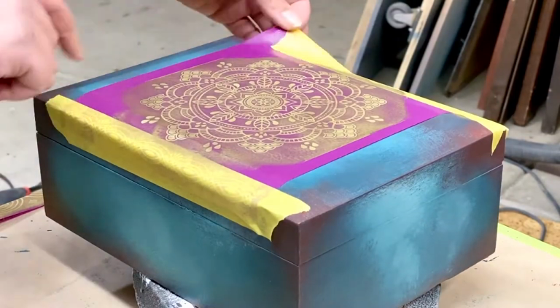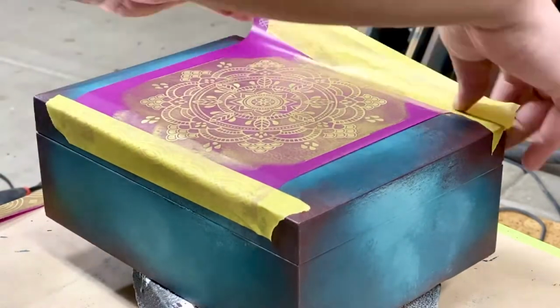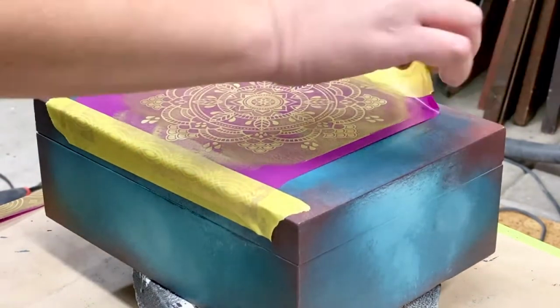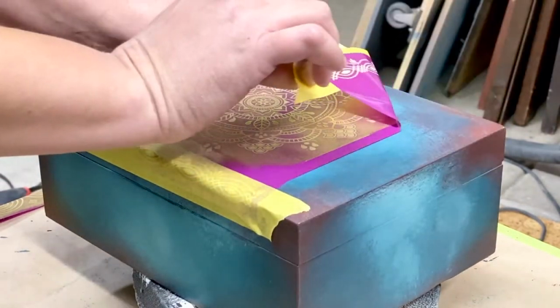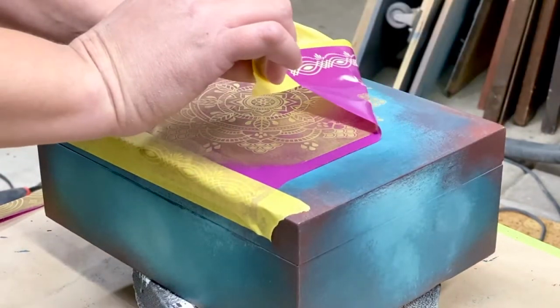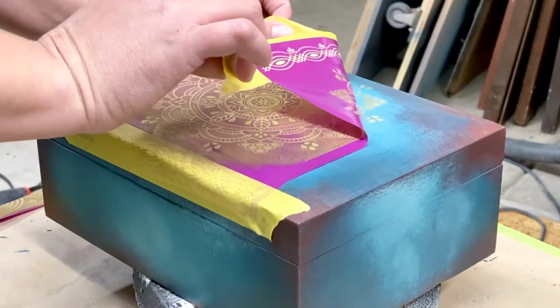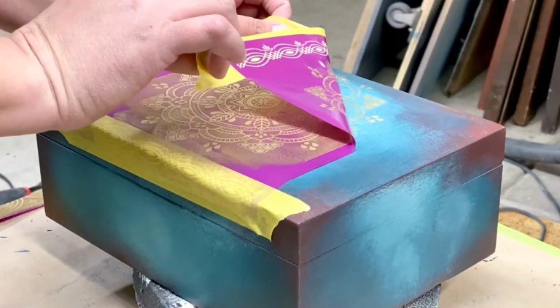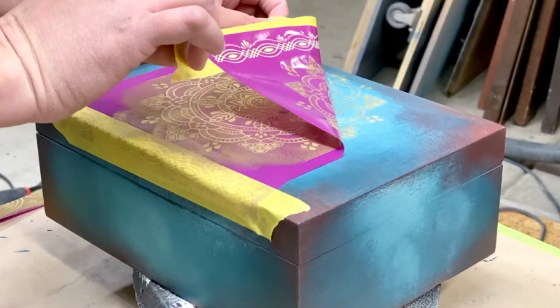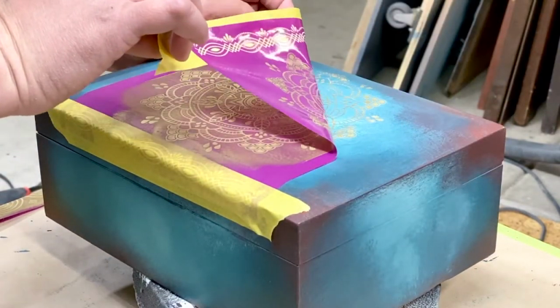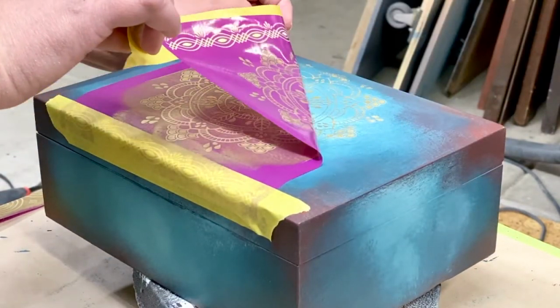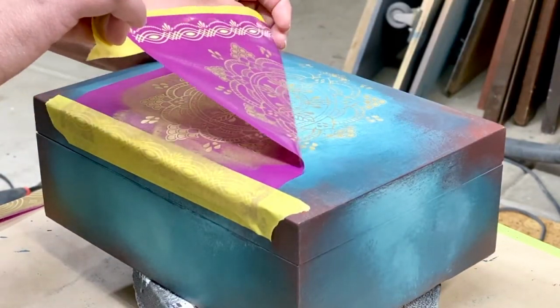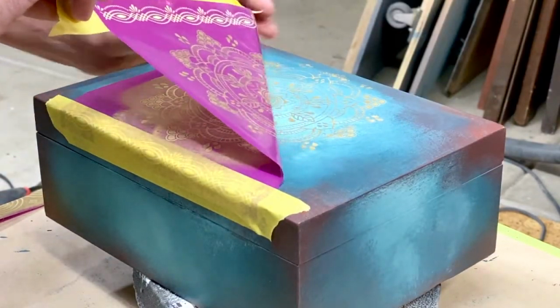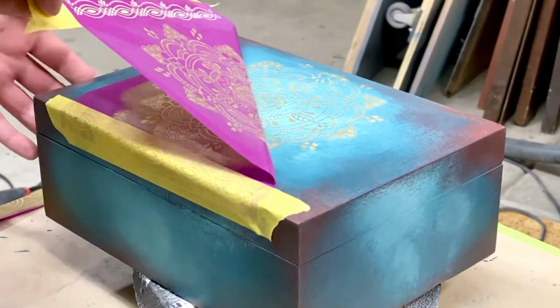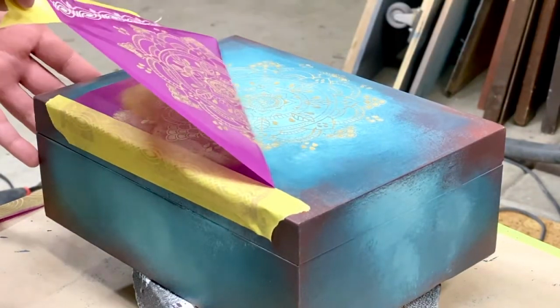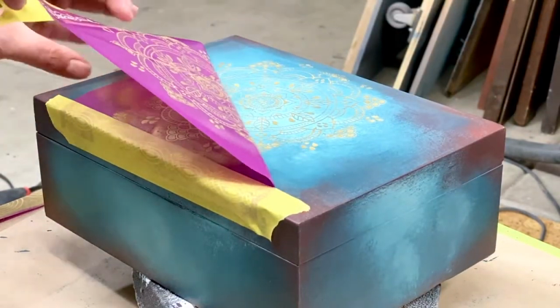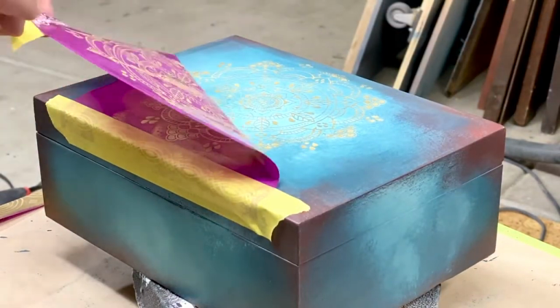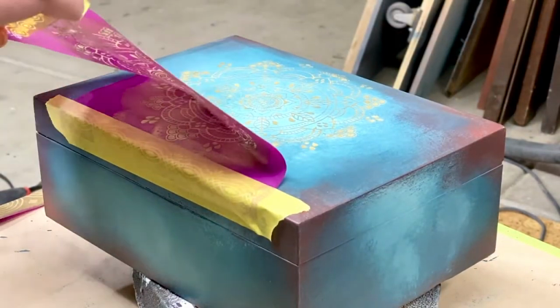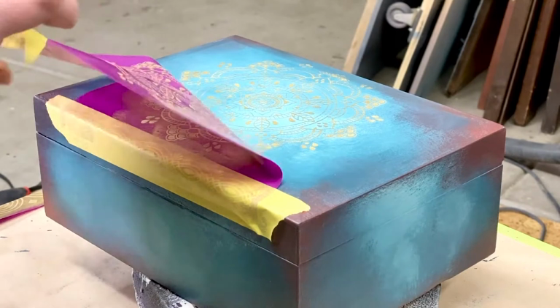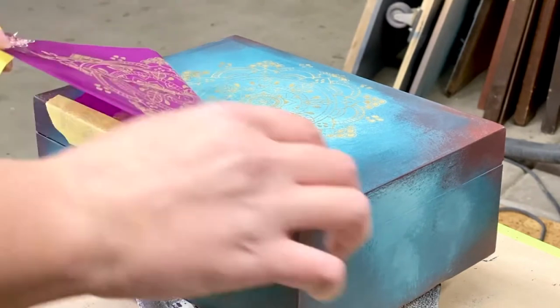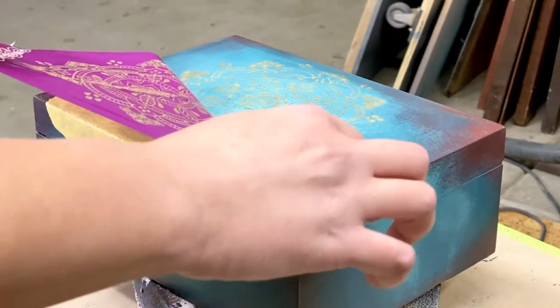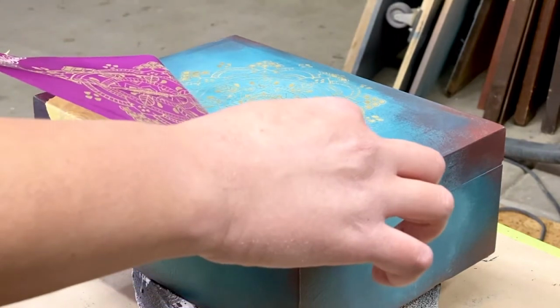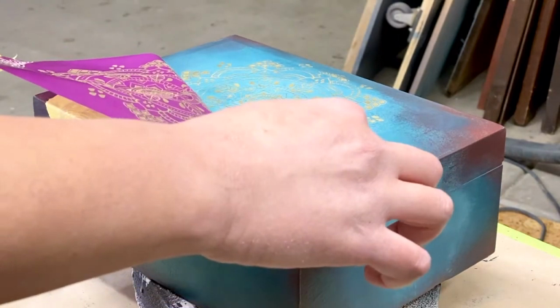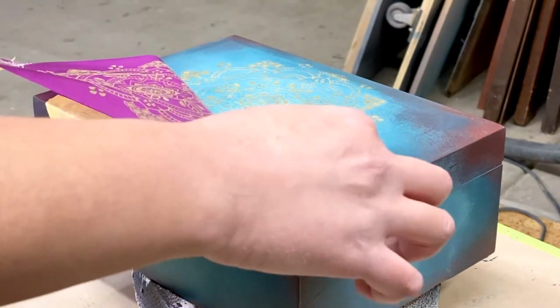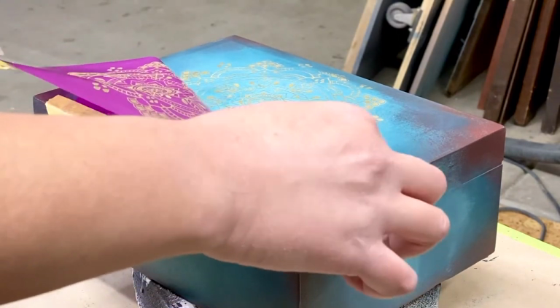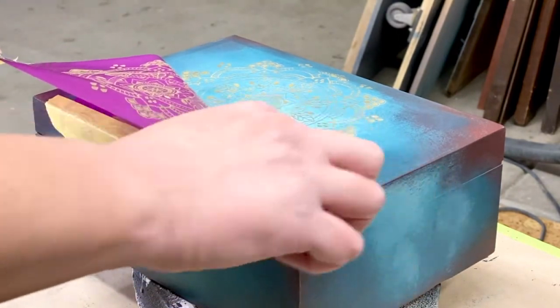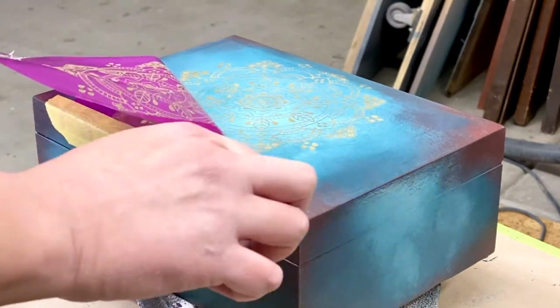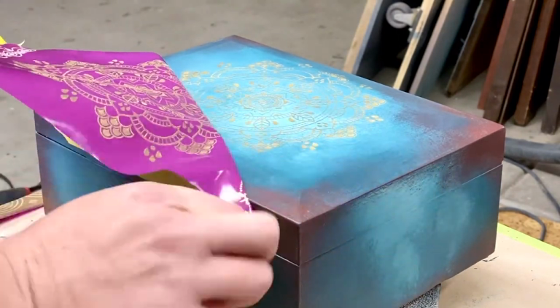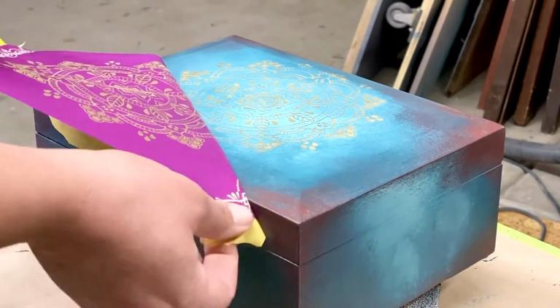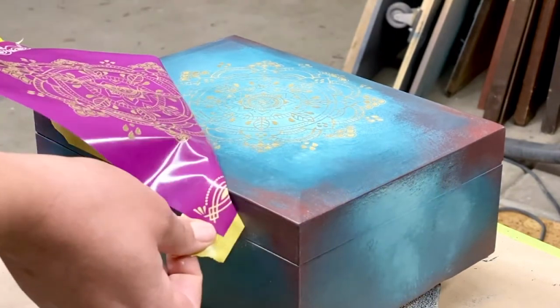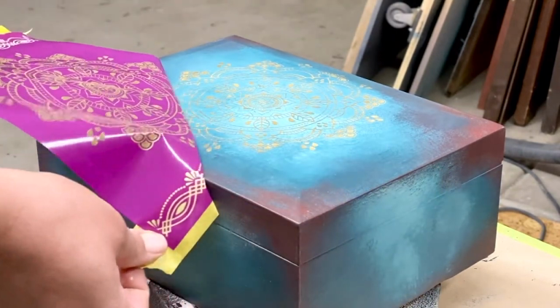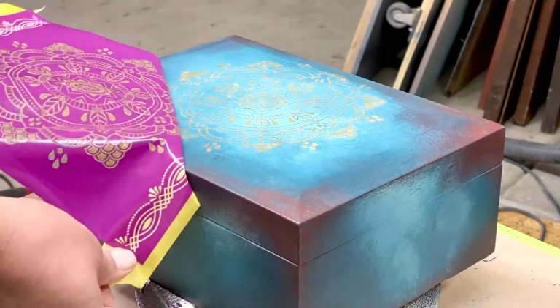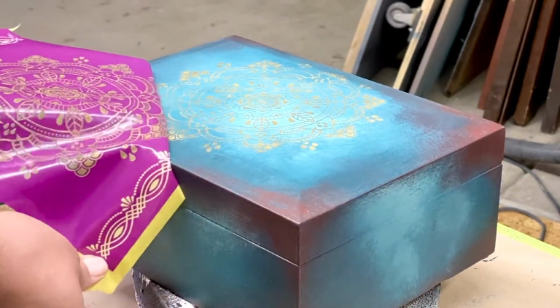Next, I peel back my stencil, and voila! I have a beautiful mandala design on my boho trinket box.